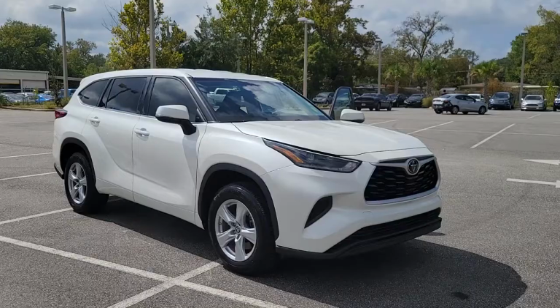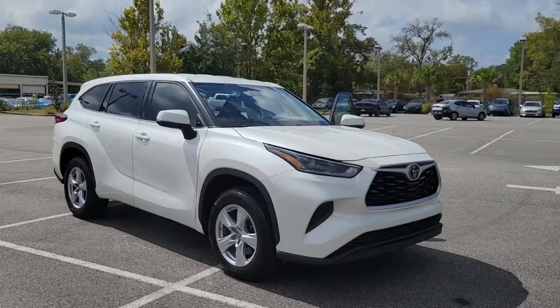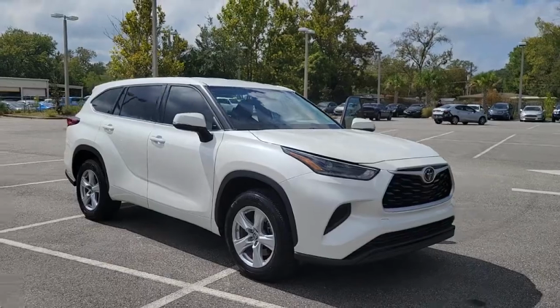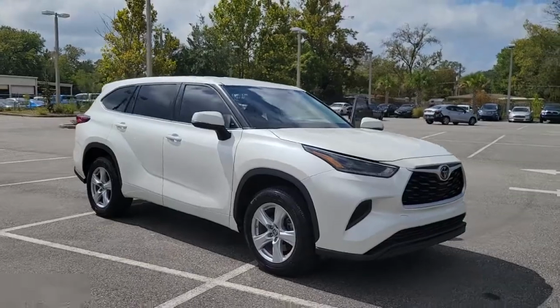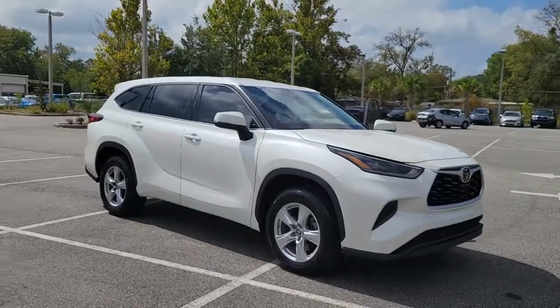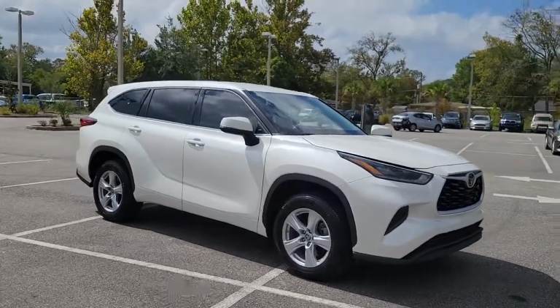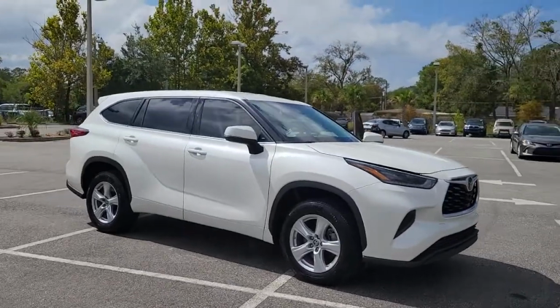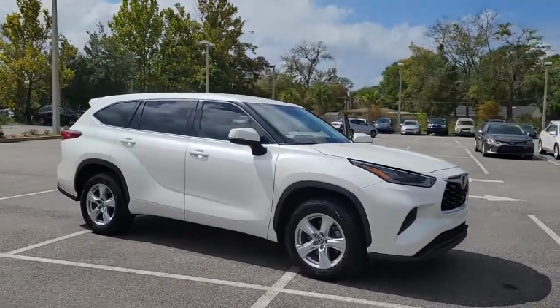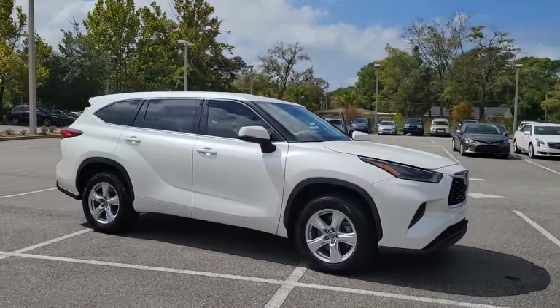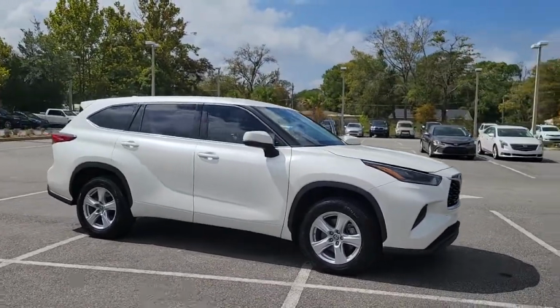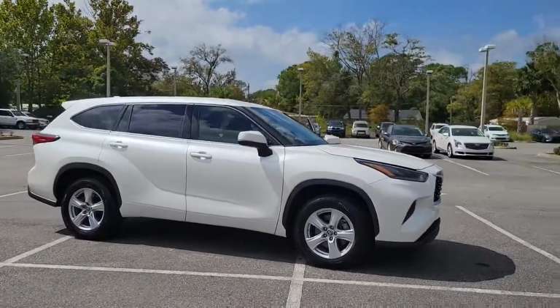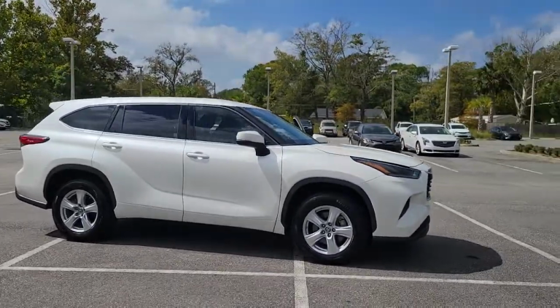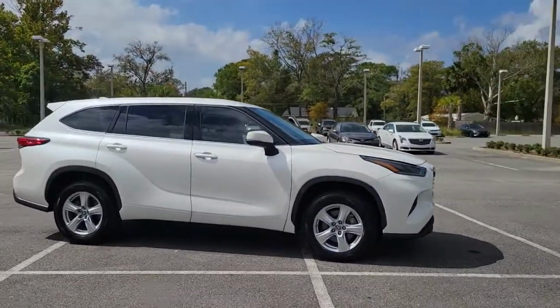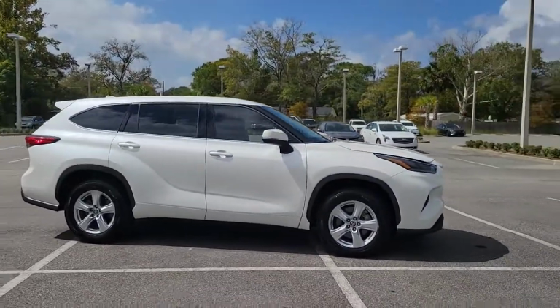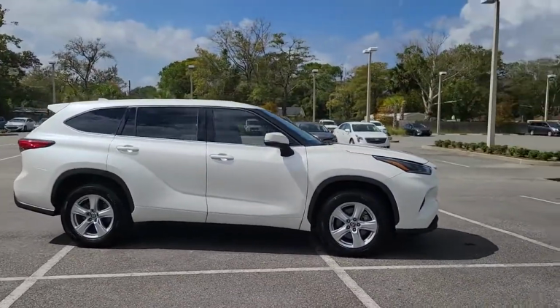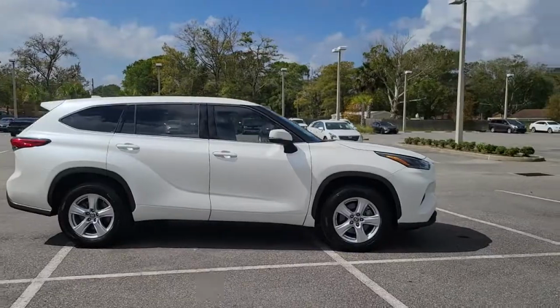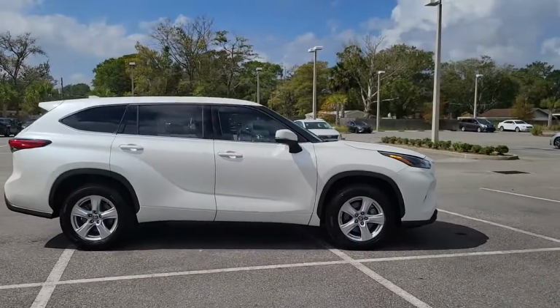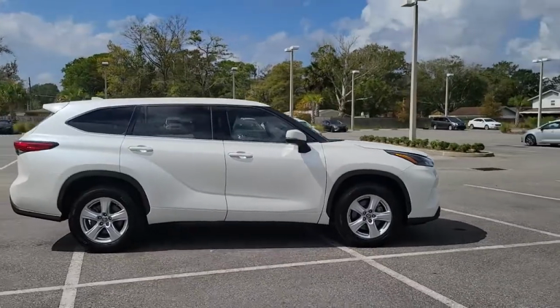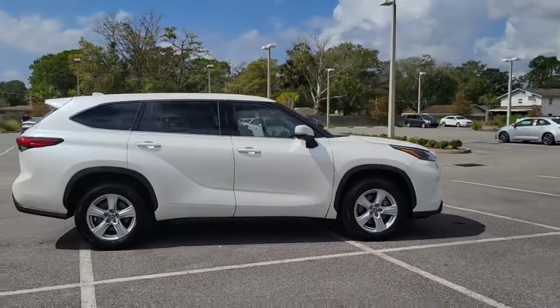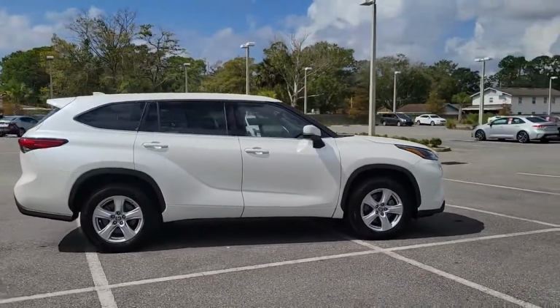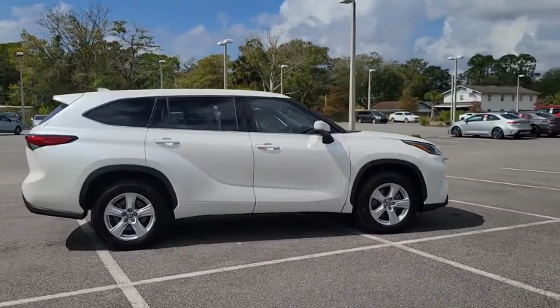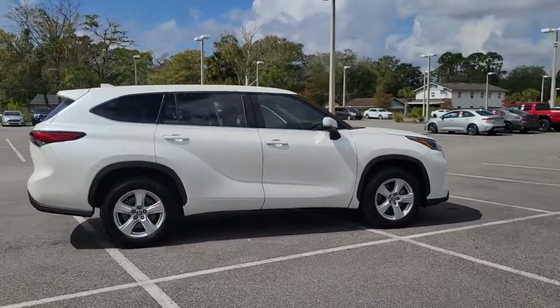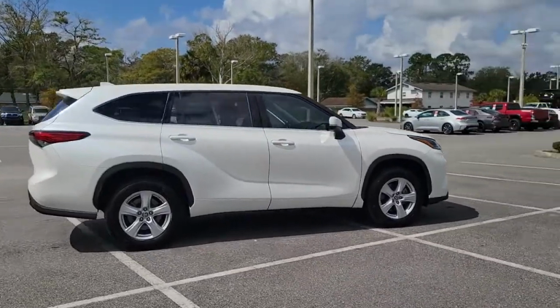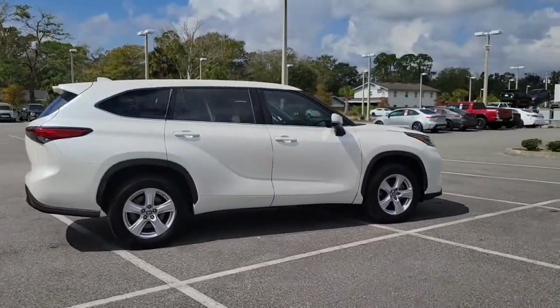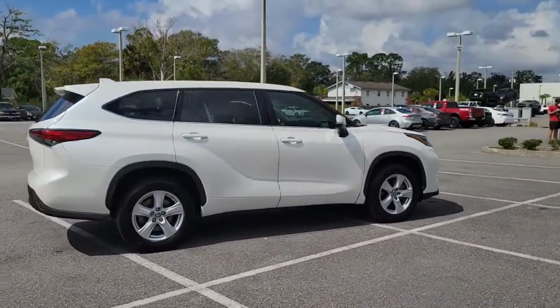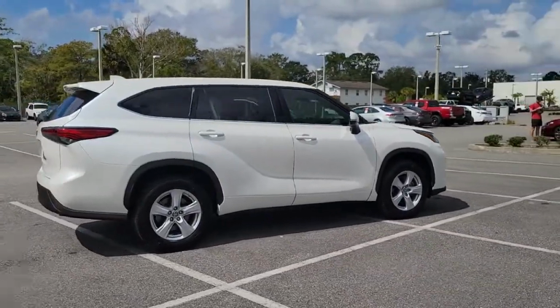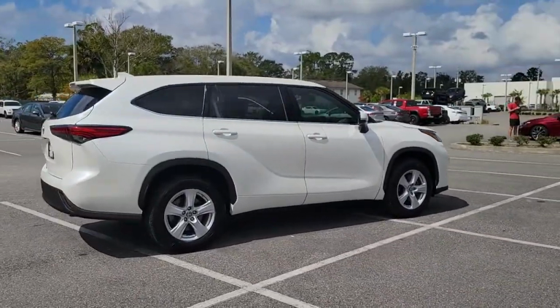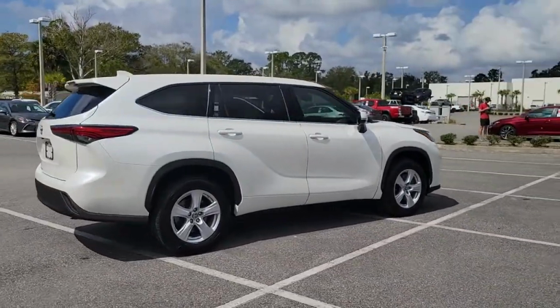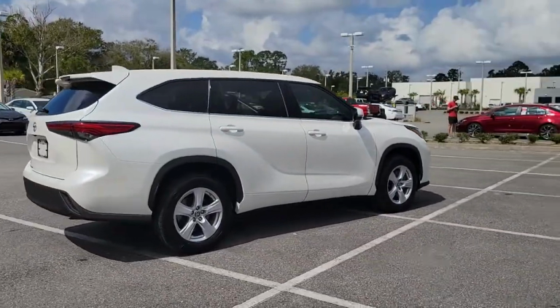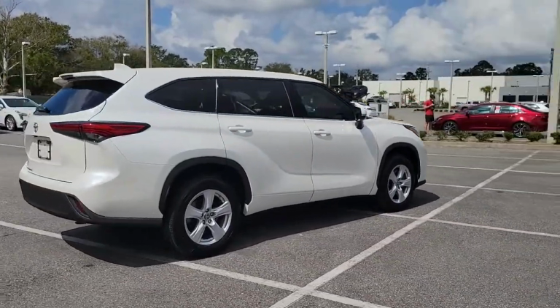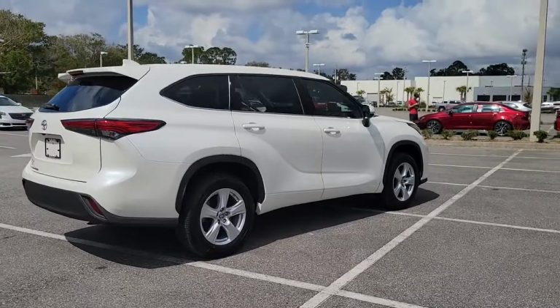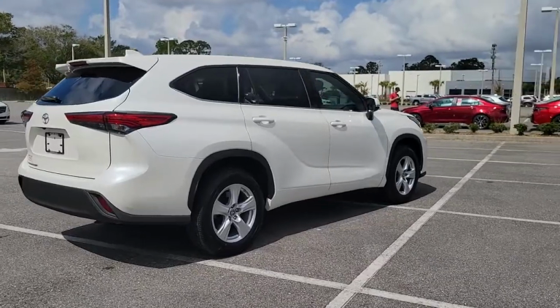Hop into the 2021 Toyota Highlander. With less than 35,000 miles, from daily drives to epic road trips, this Highlander has you covered.